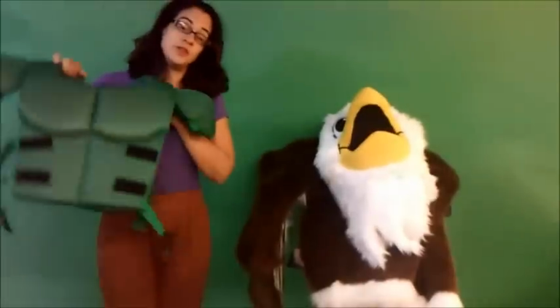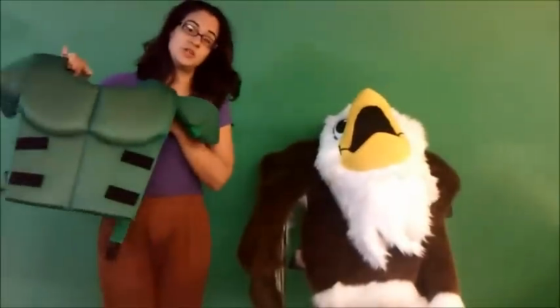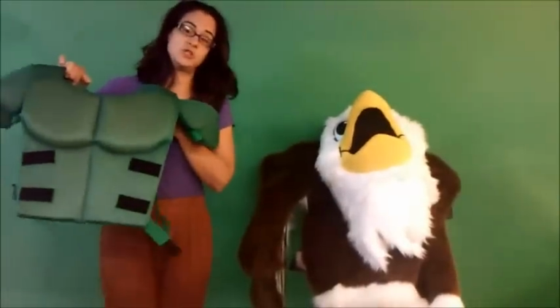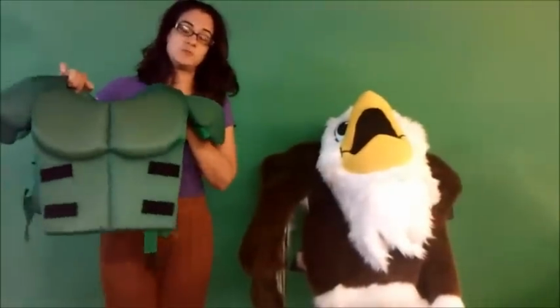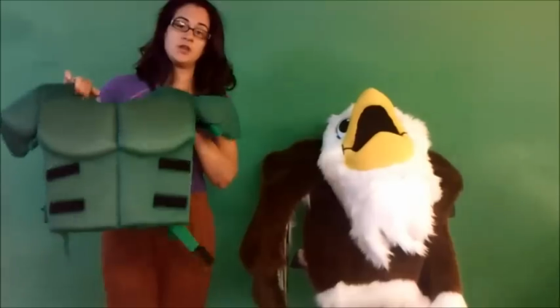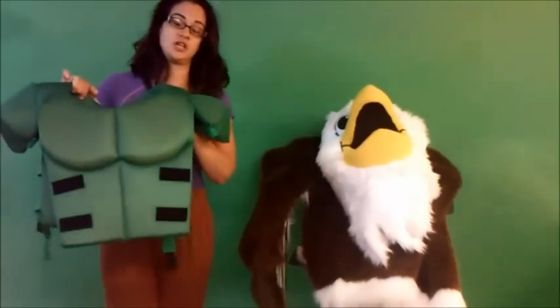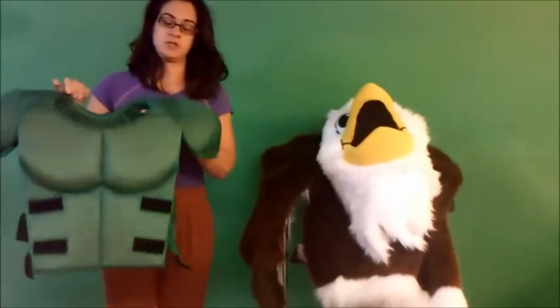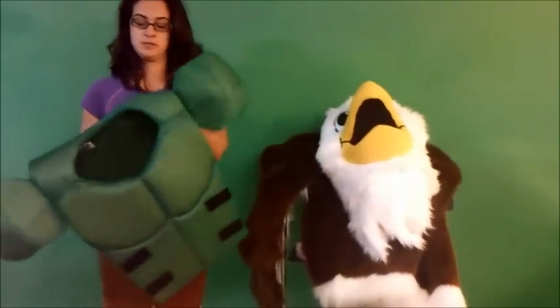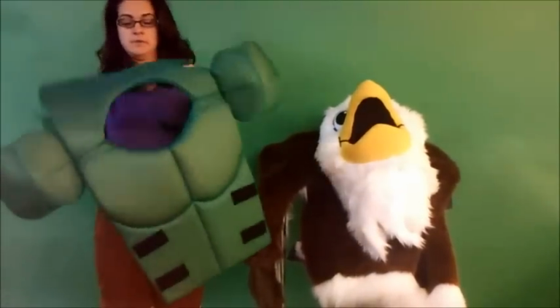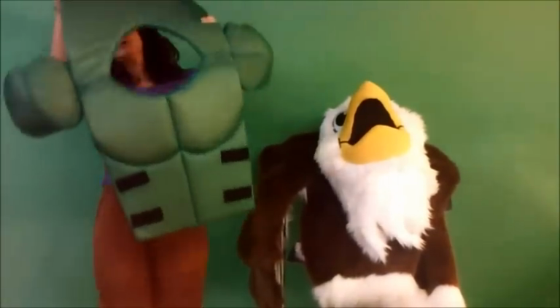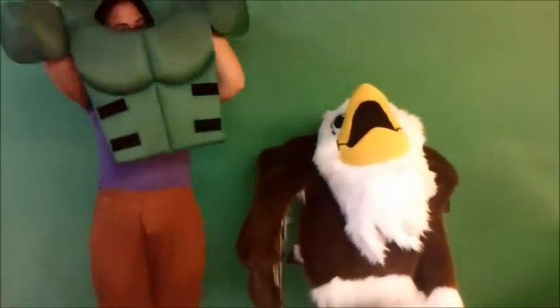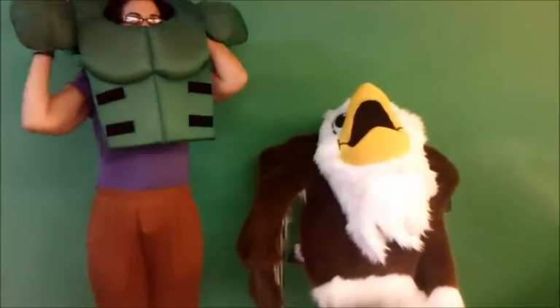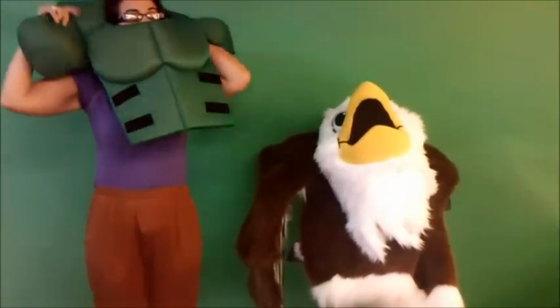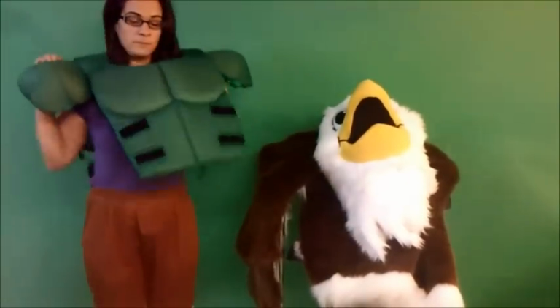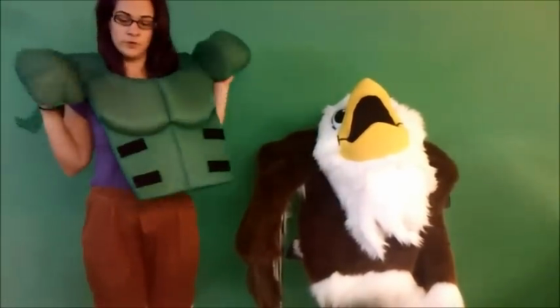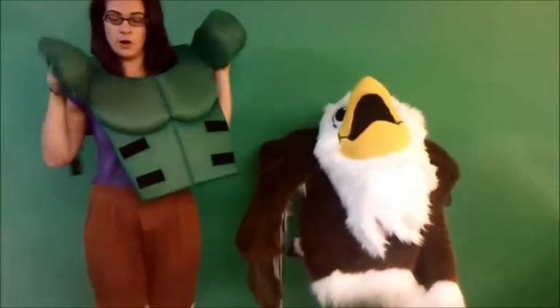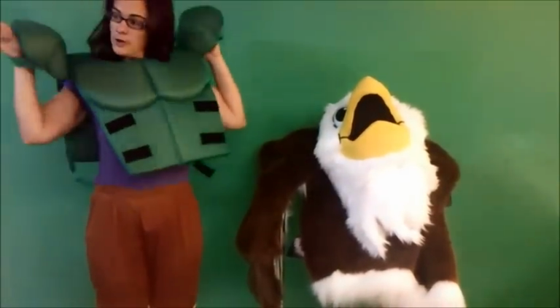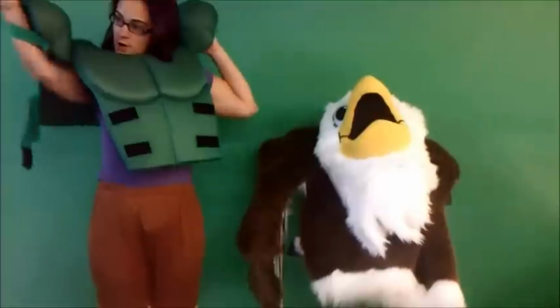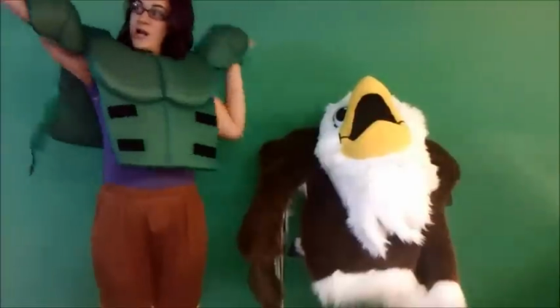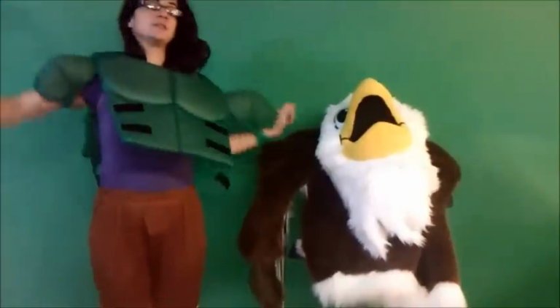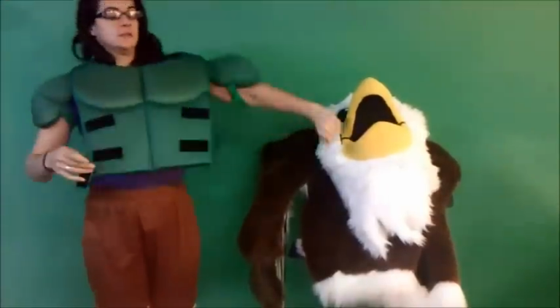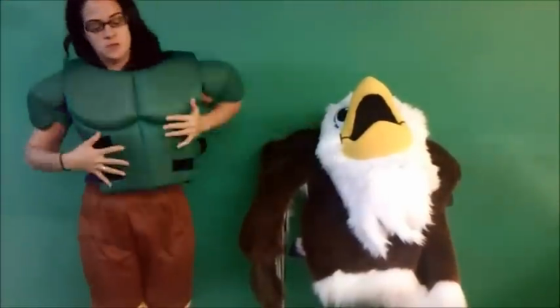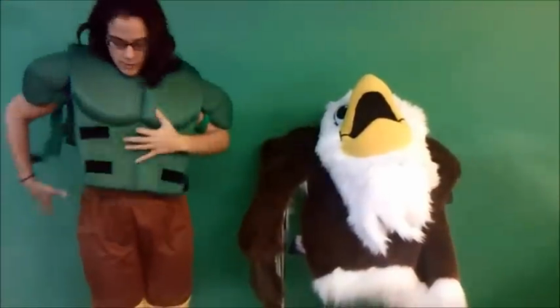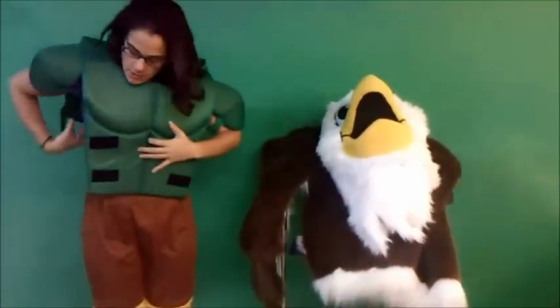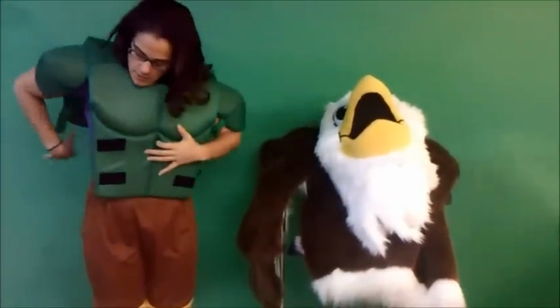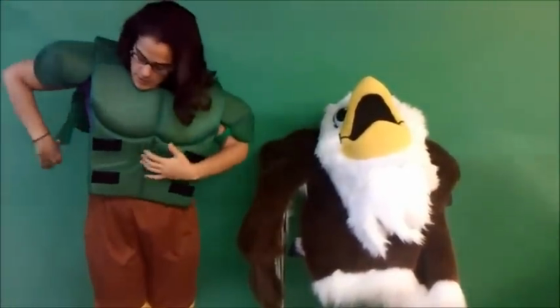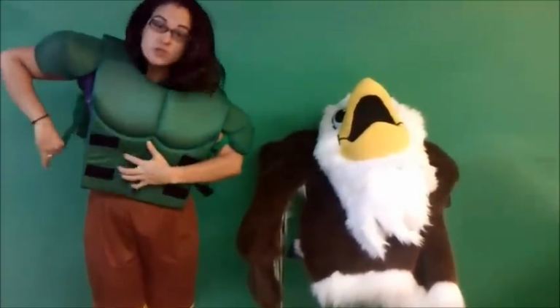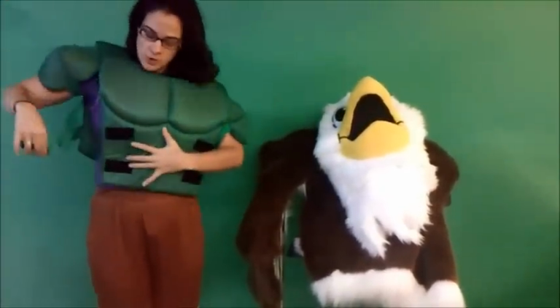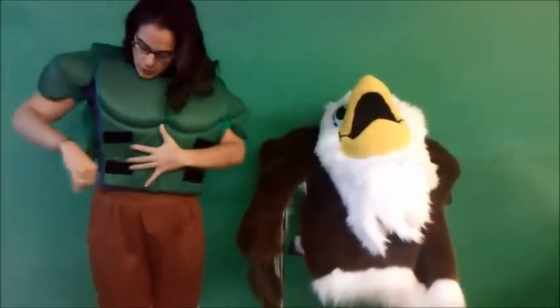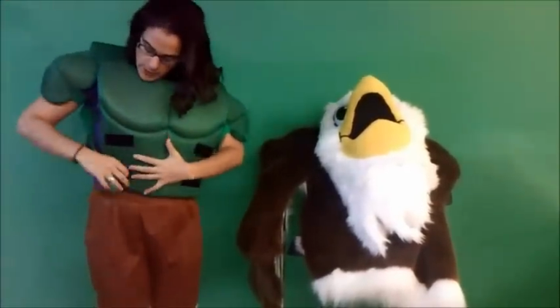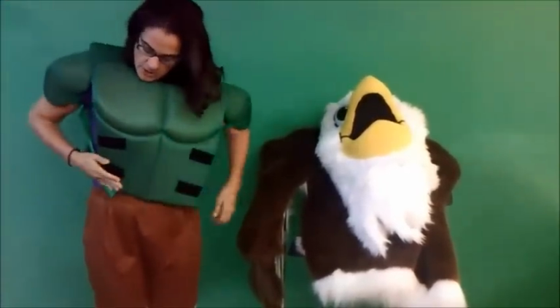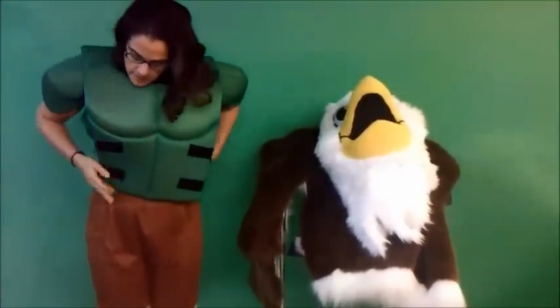The next thing you want to do is to put on the chest piece. There are underarm straps and then you just velcro on the side.